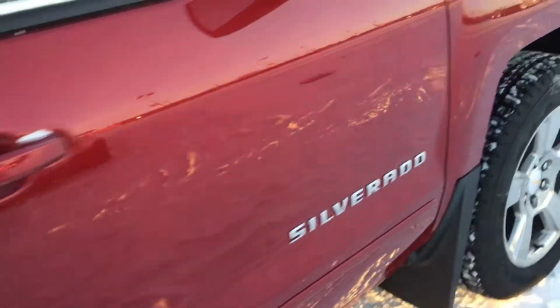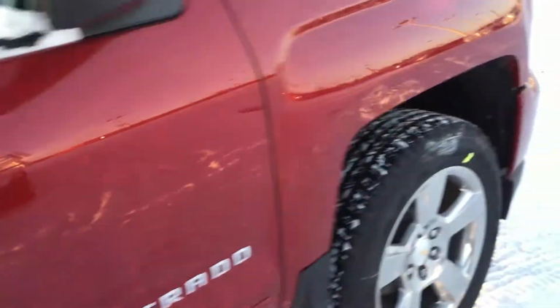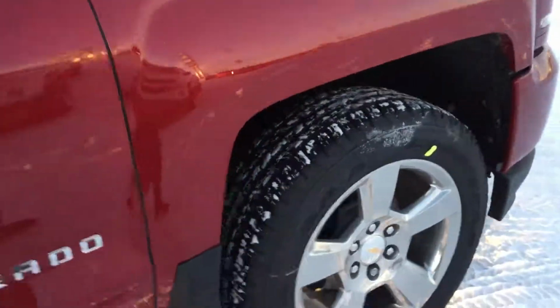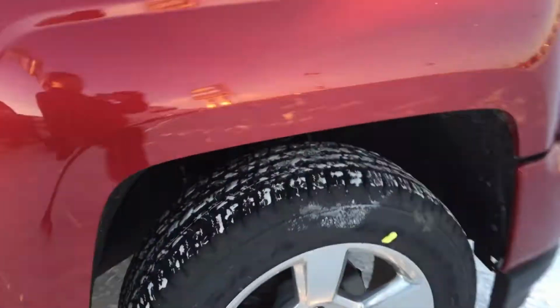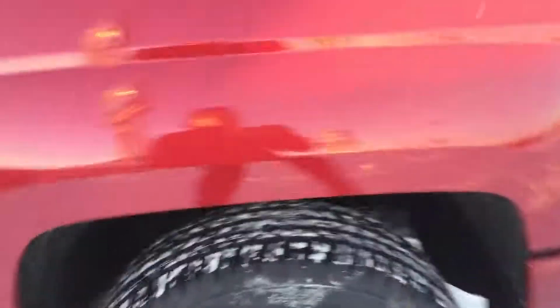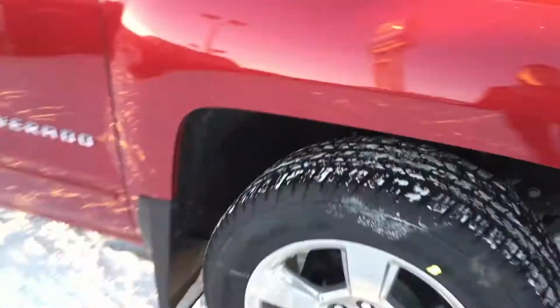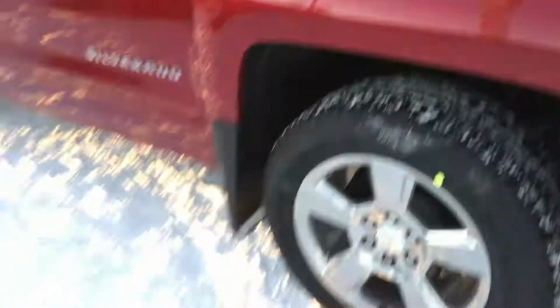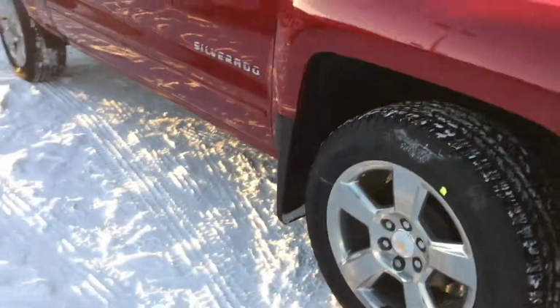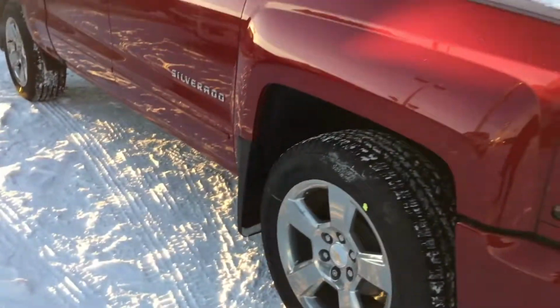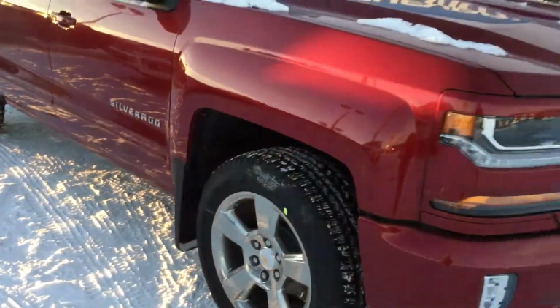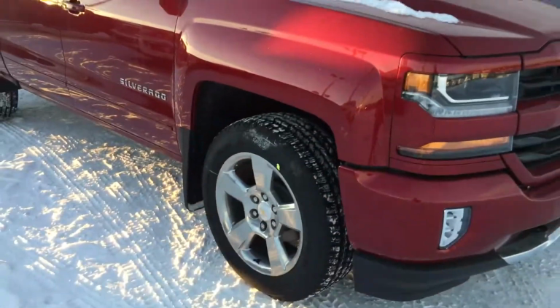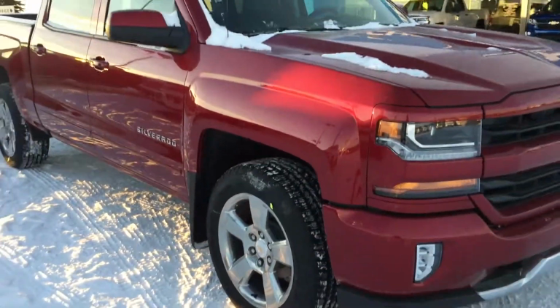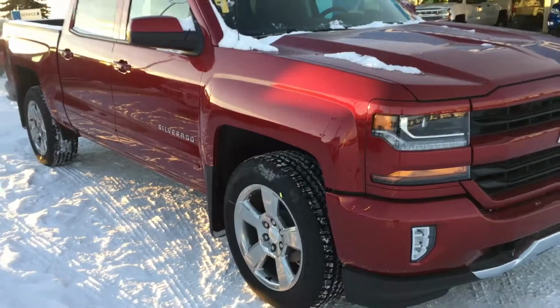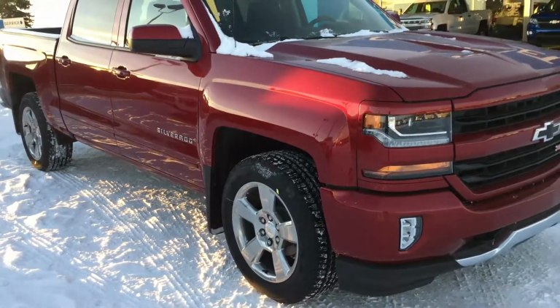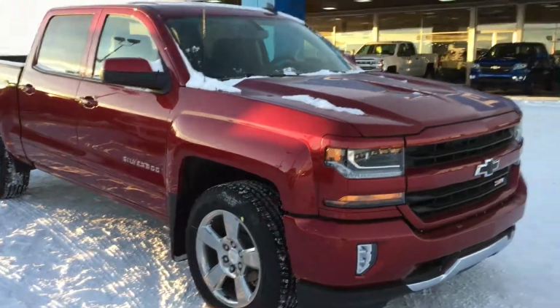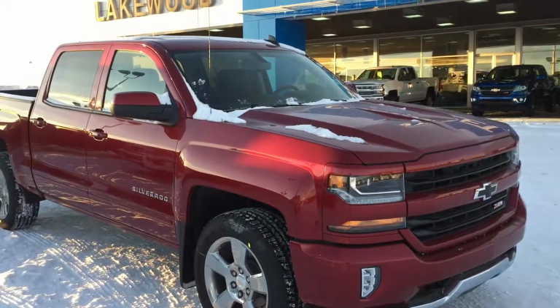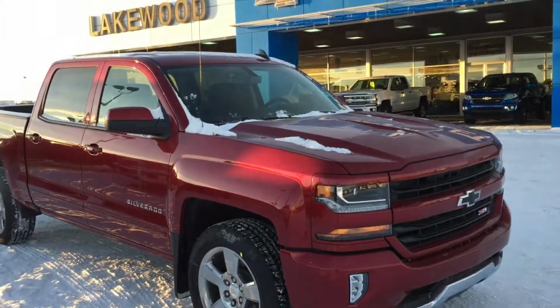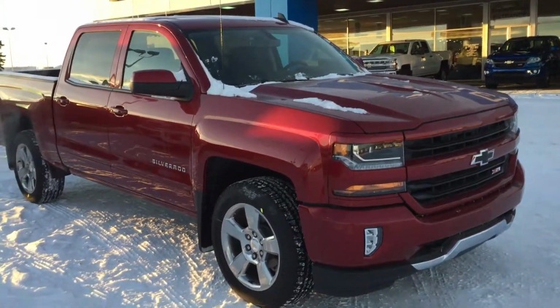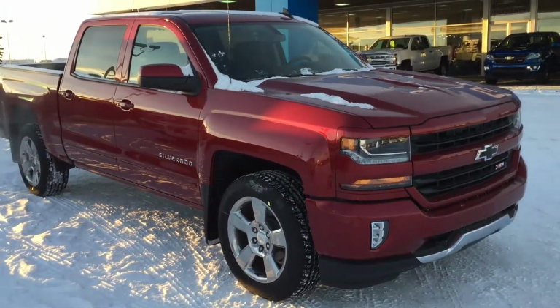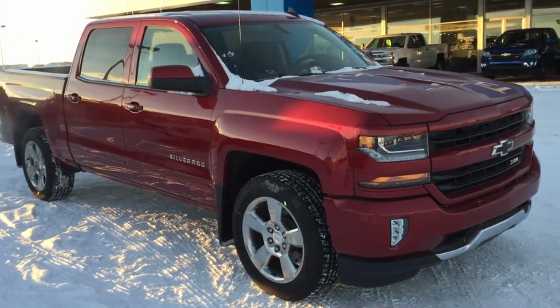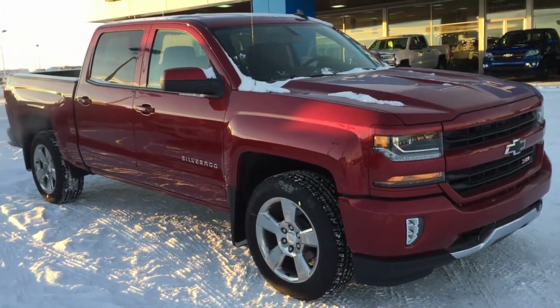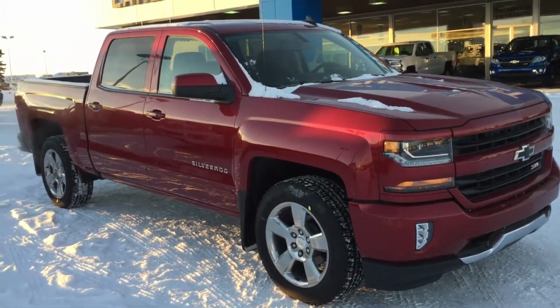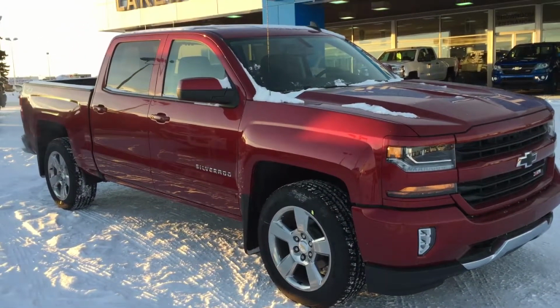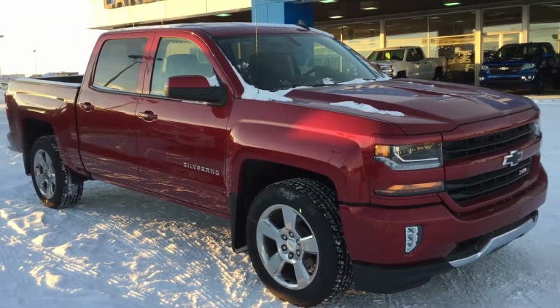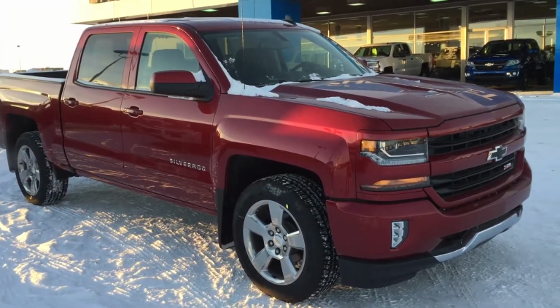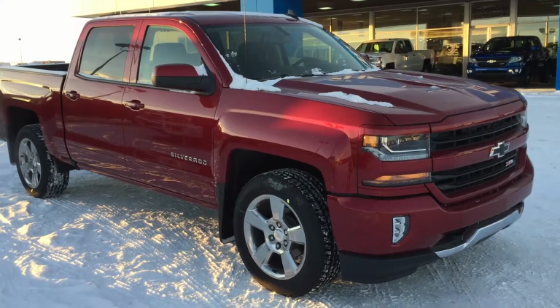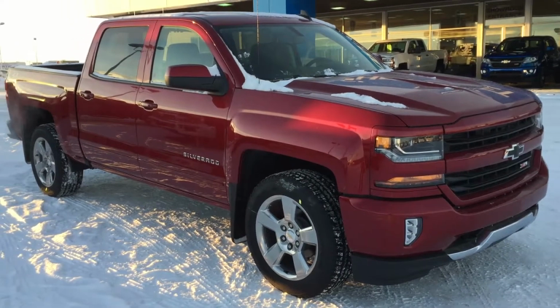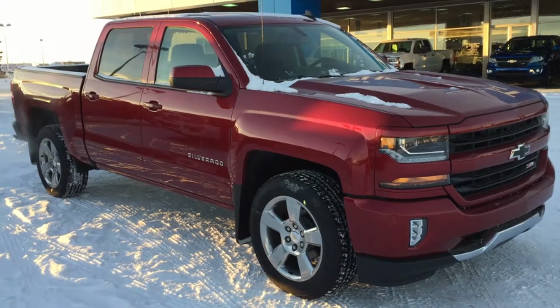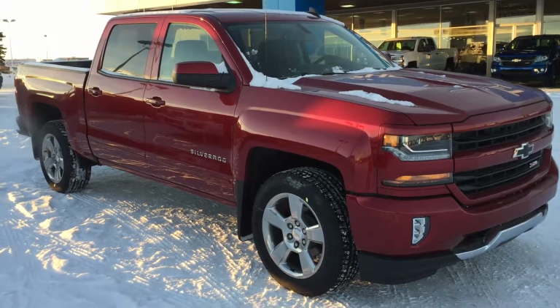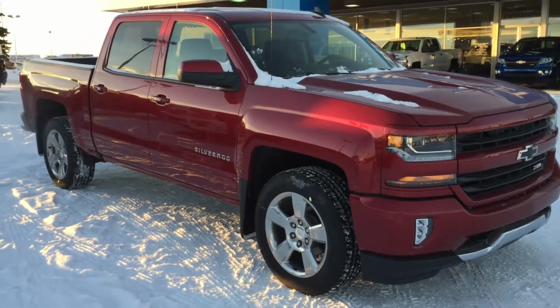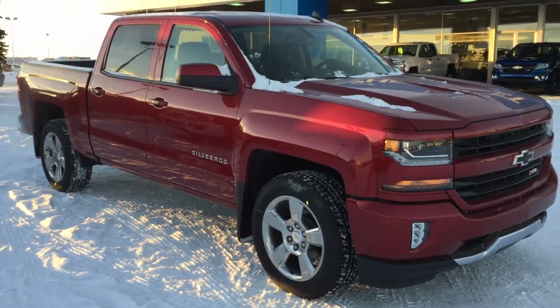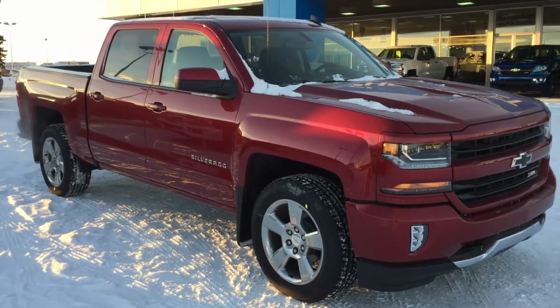Now we're back to the front — this concludes our walkaround. If you have any questions, comment down below or come down to Lakewood Chev and take it out for a test drive. Ask your questions, hope you enjoyed the video, and thank you for watching.